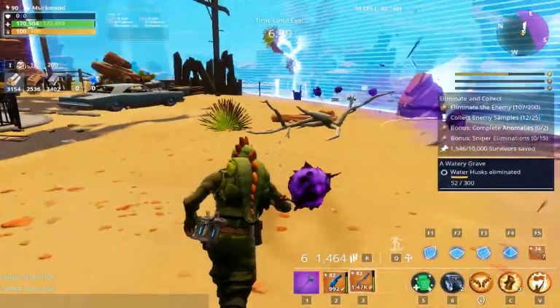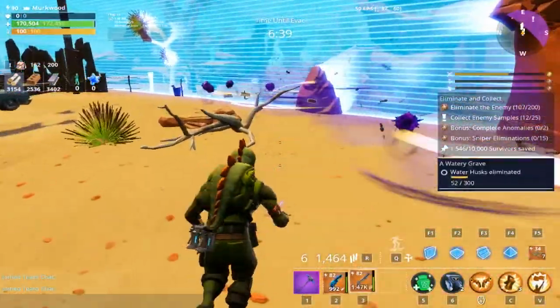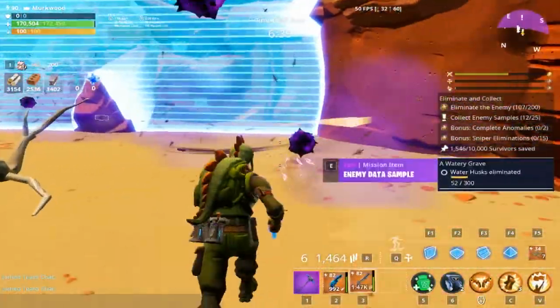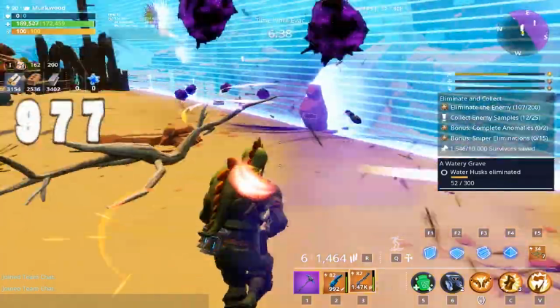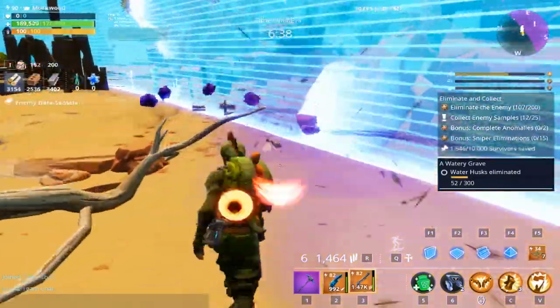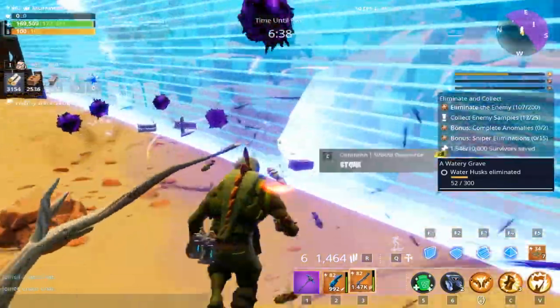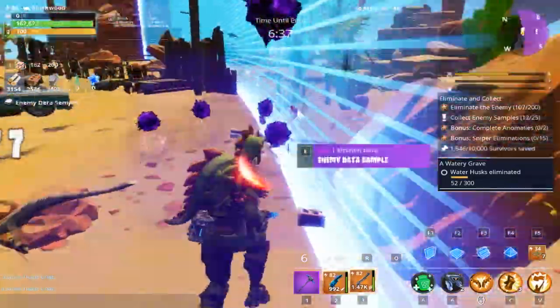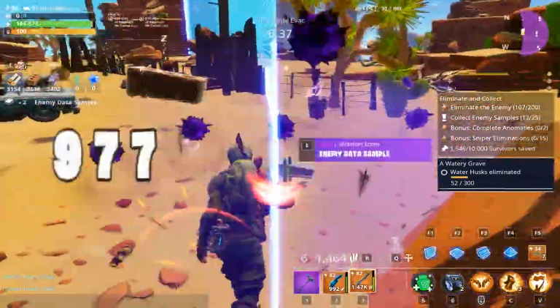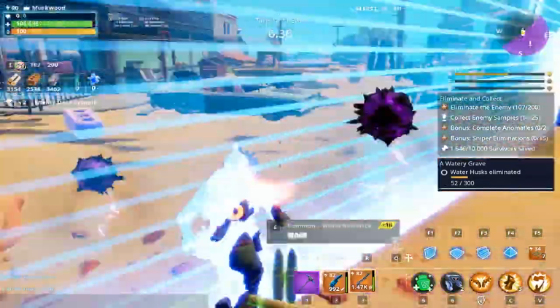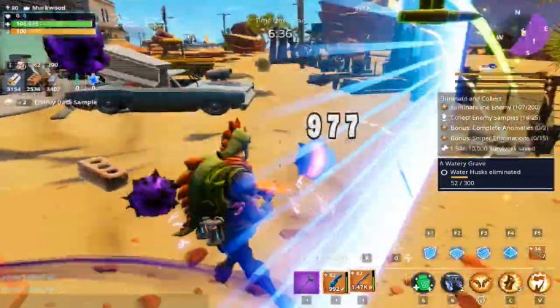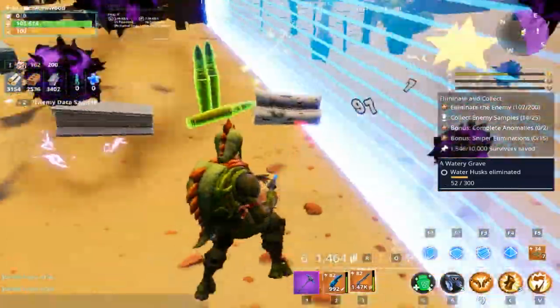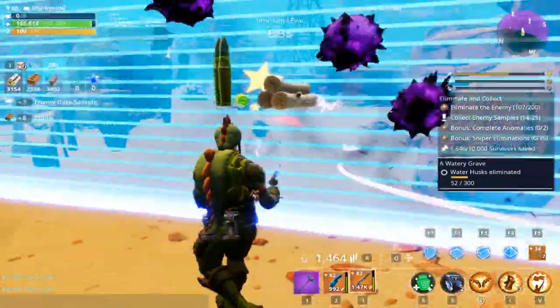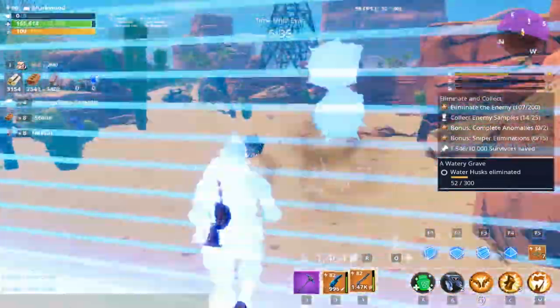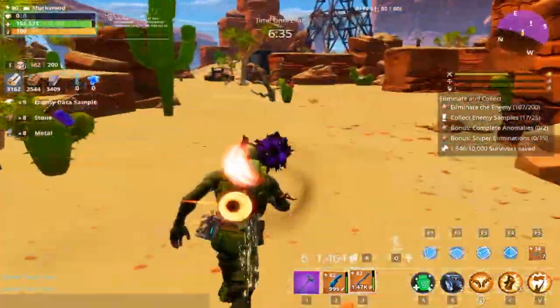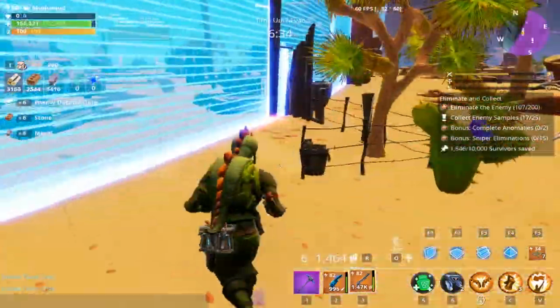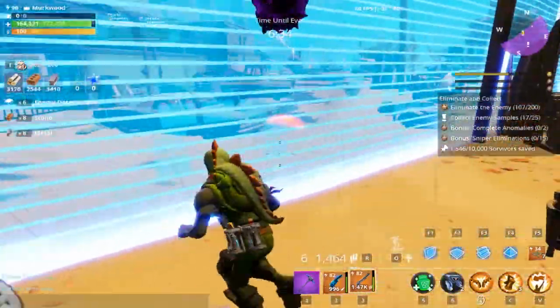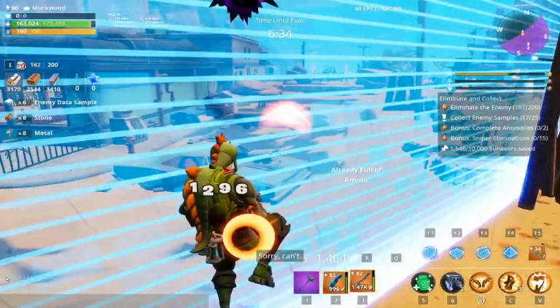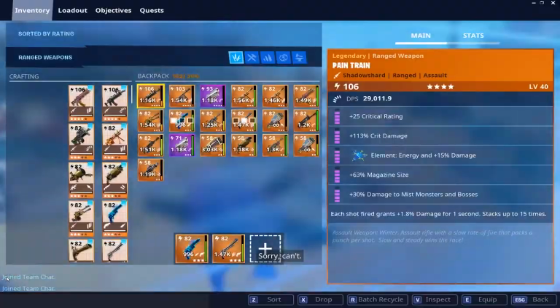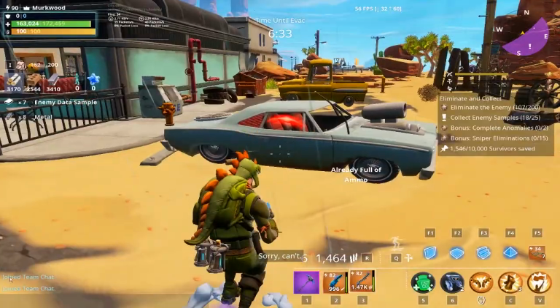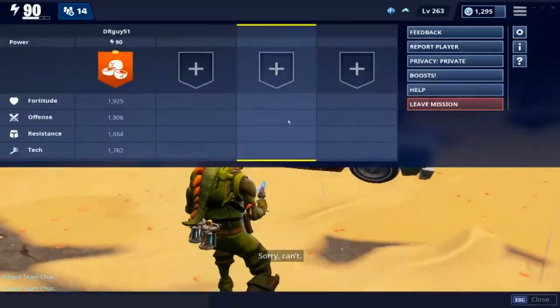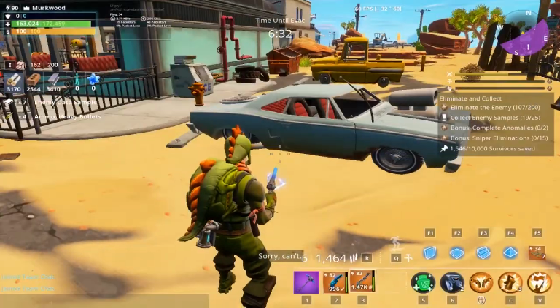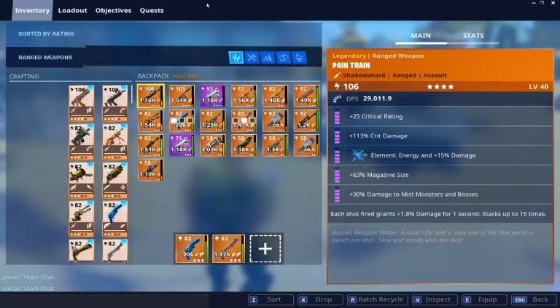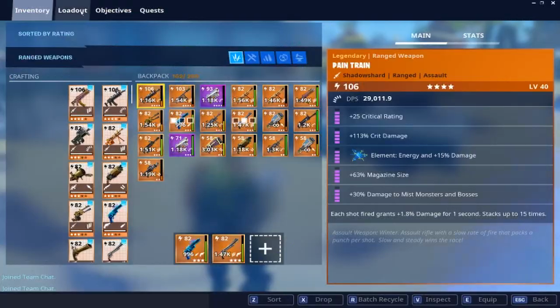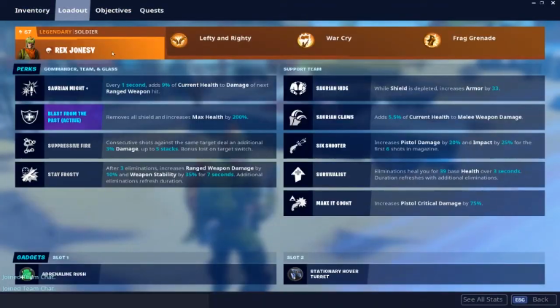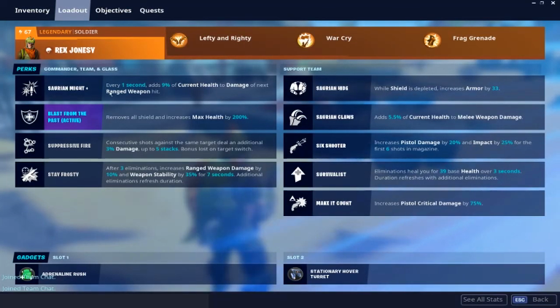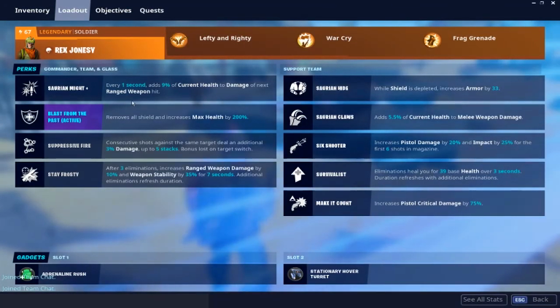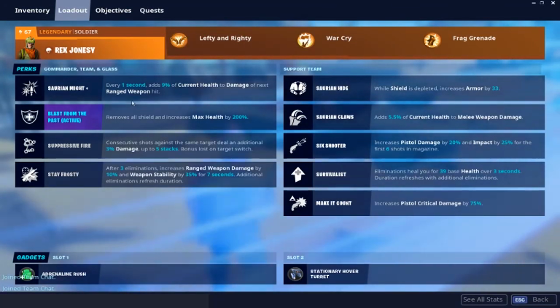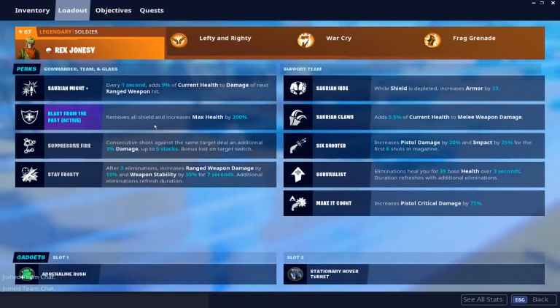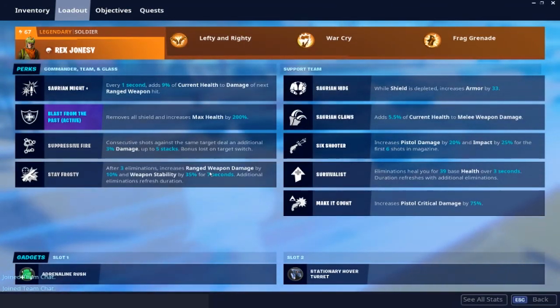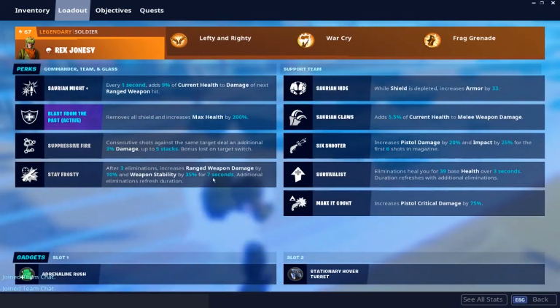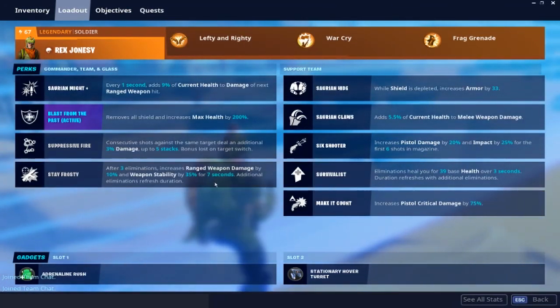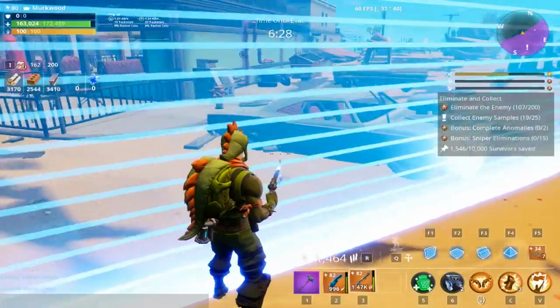This build allows high damage while fighting multiple enemies, but allows you to focus your shots on a bigger target if needed by slowing down your shooting. This build is less fun and more methodical — you have to think about it more than other builds. Overall, Rex Jonesy is kind of a mediocre character.